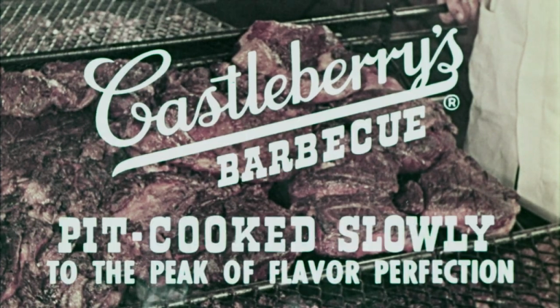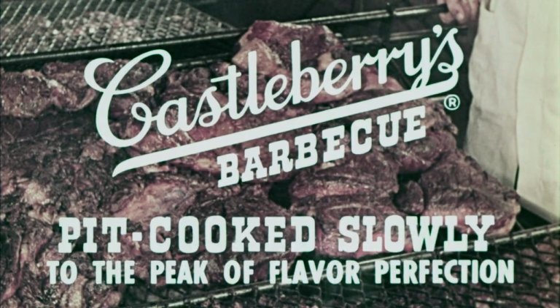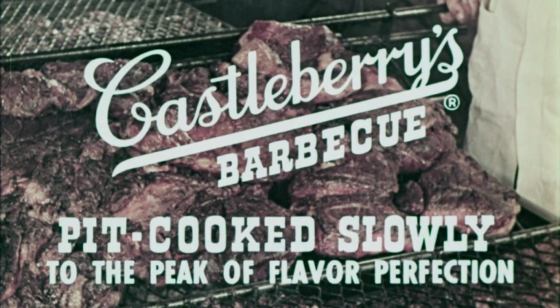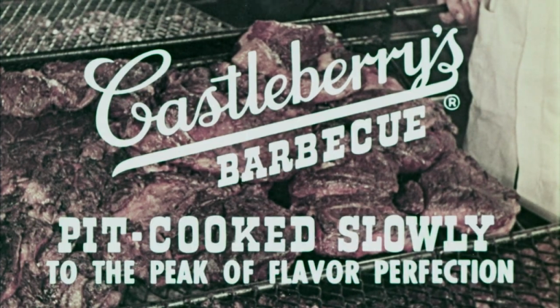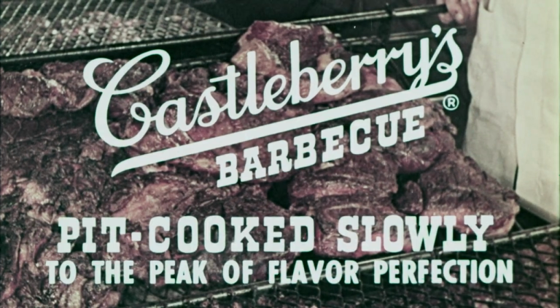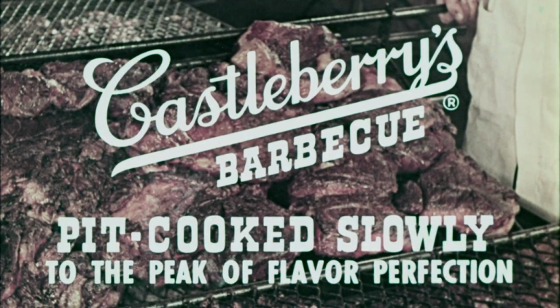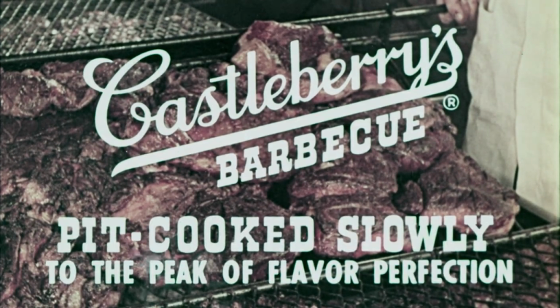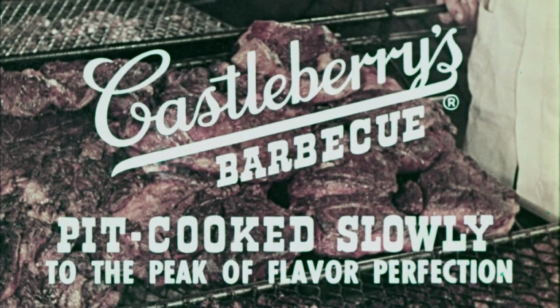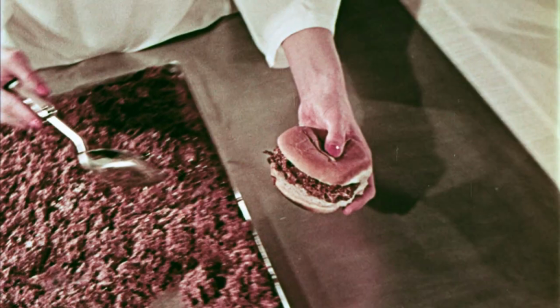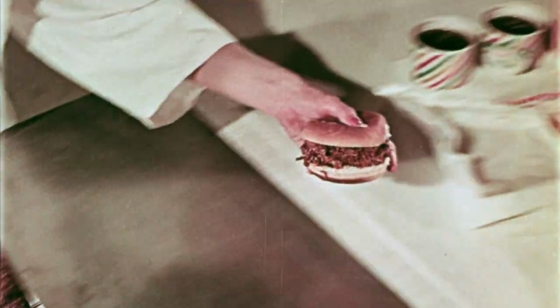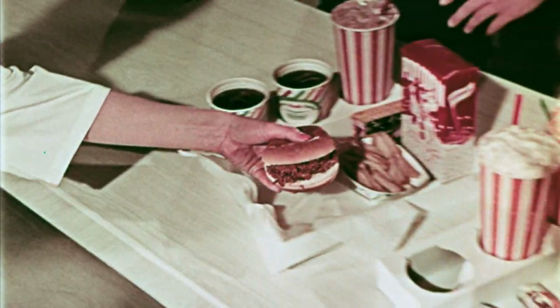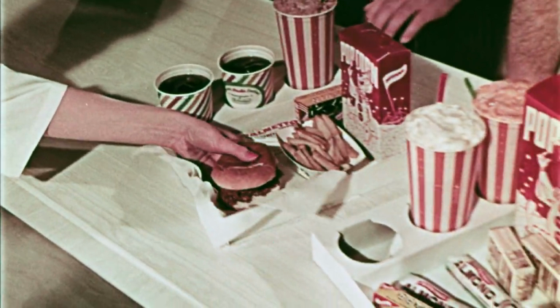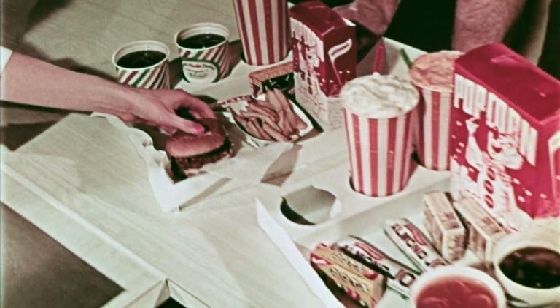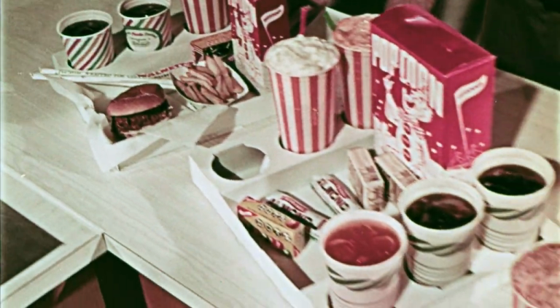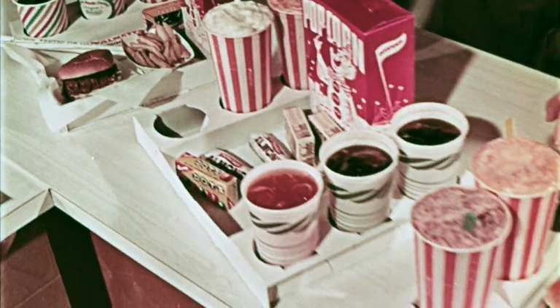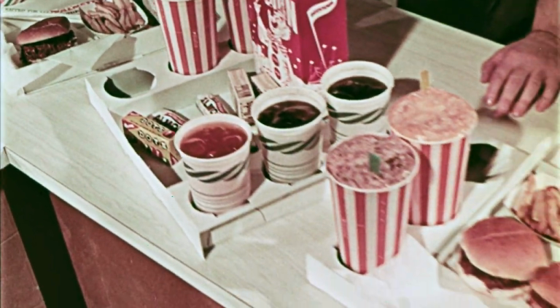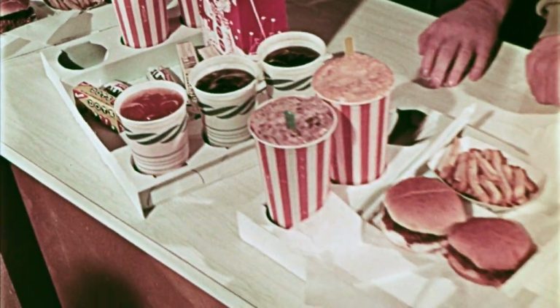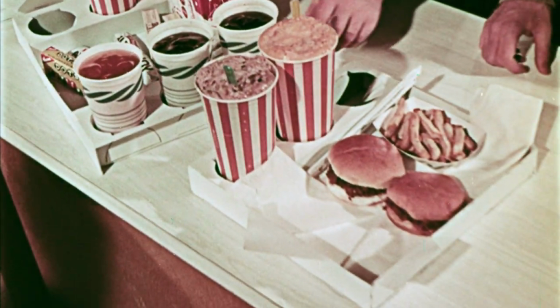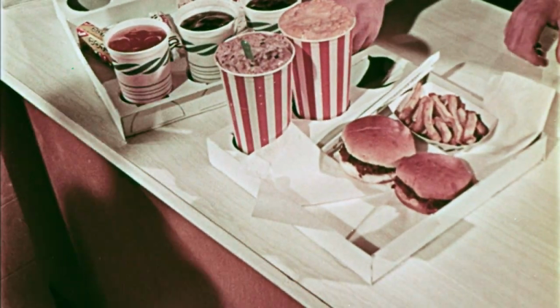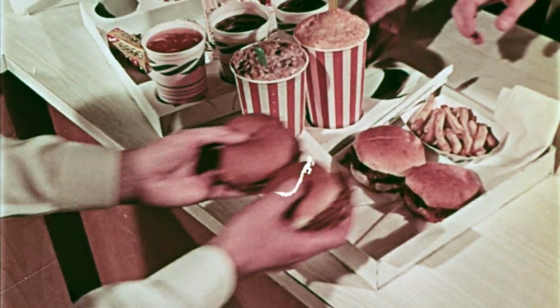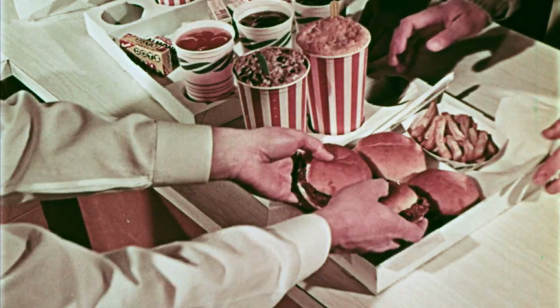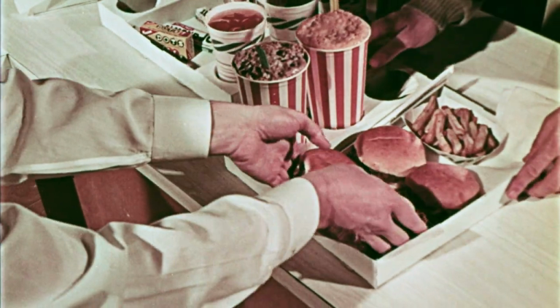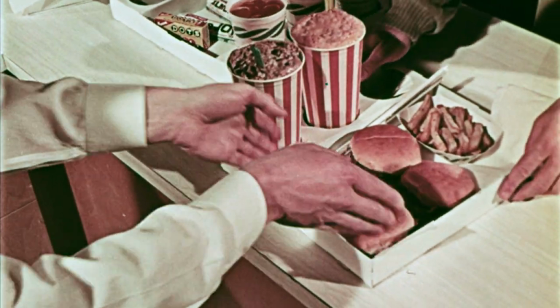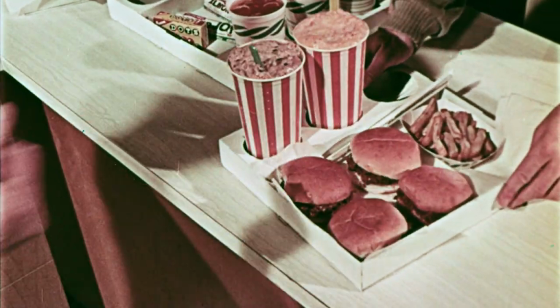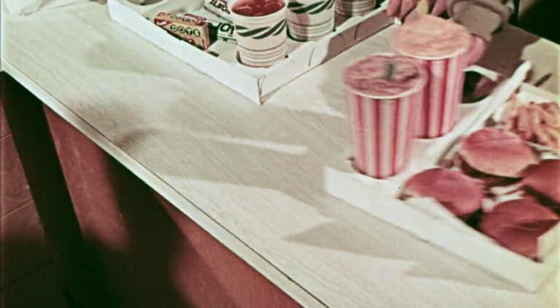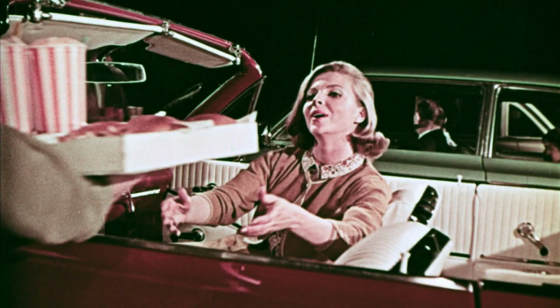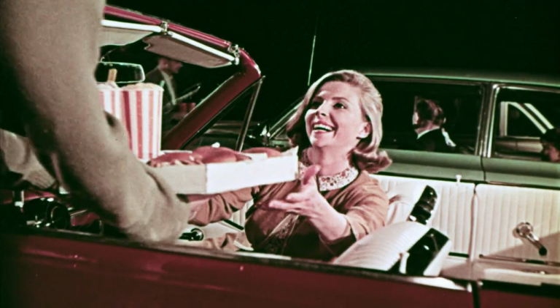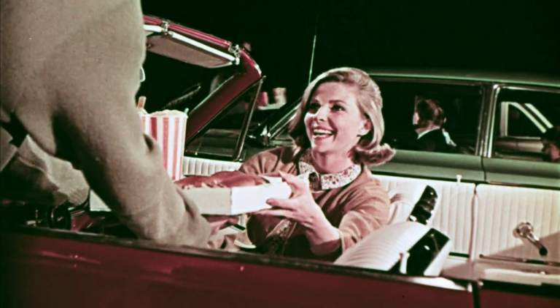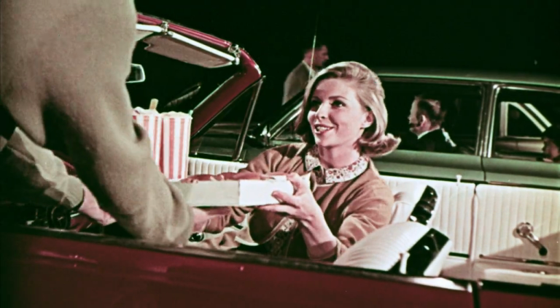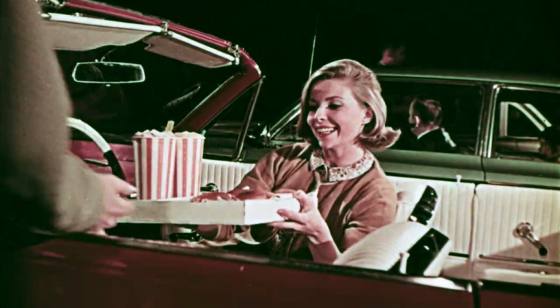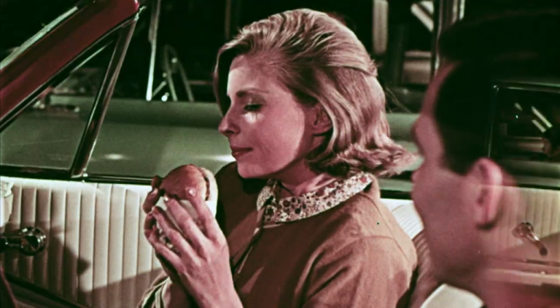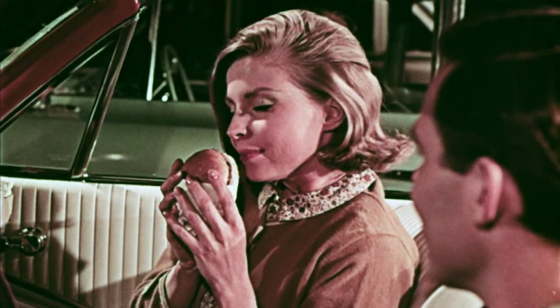Then zesty barbecue sauce is added to these lean cuts of meat to make your Castleberry's pit-cooked barbecue sandwiches the tastiest kind of treat. They're delicious with french fries and your favorite soft drinks.